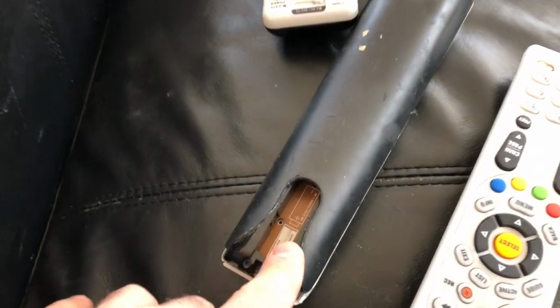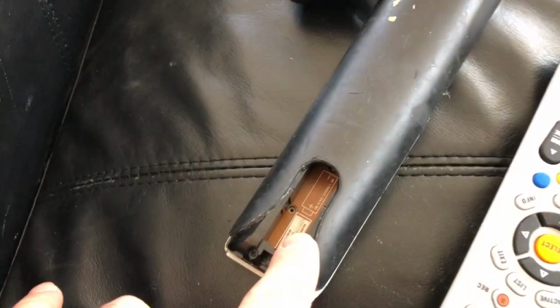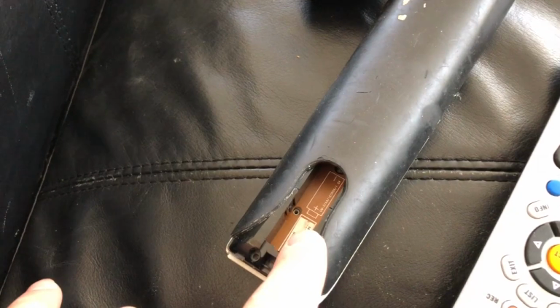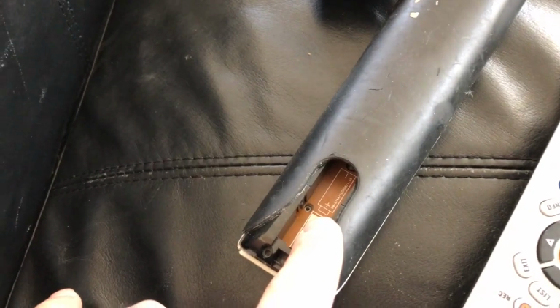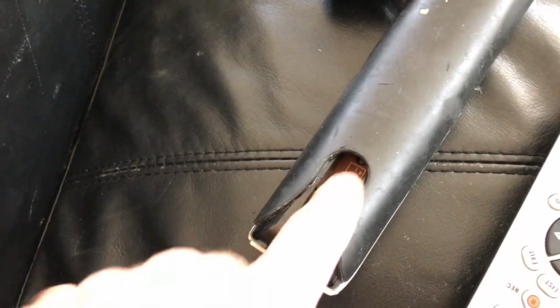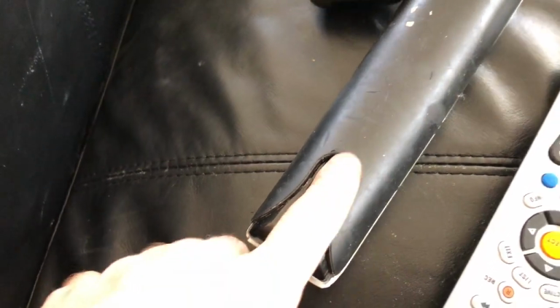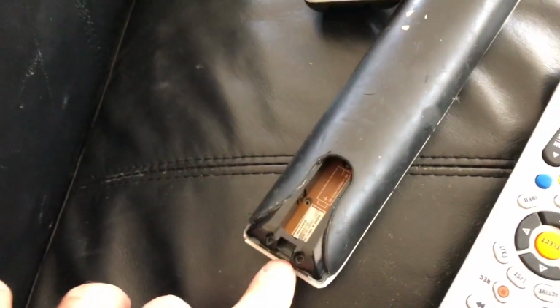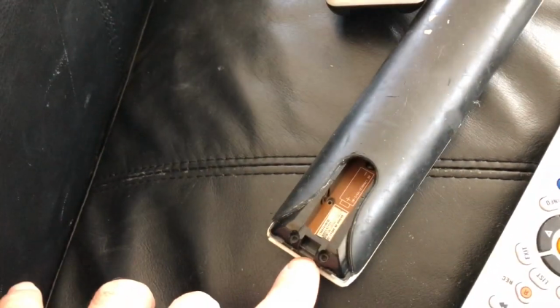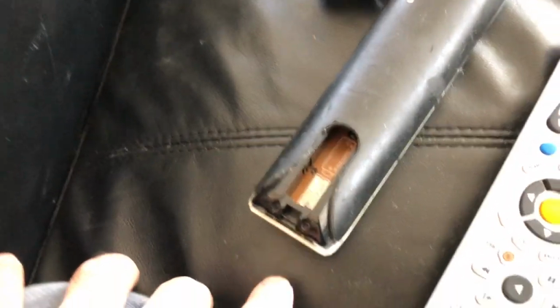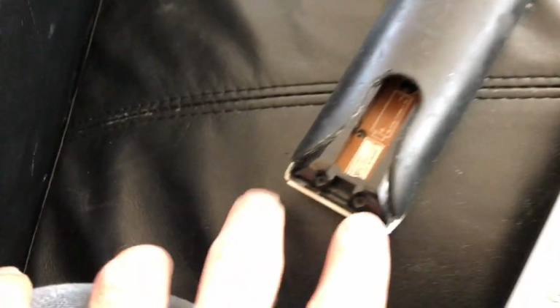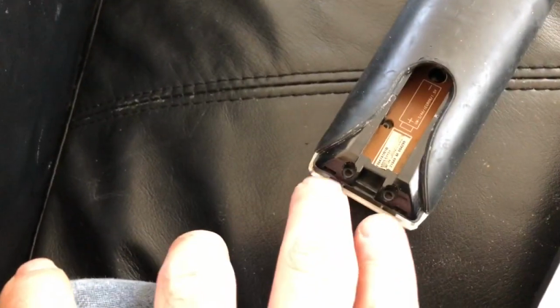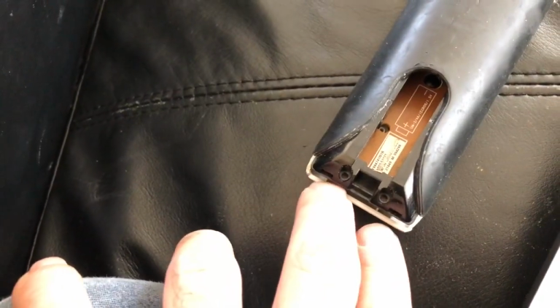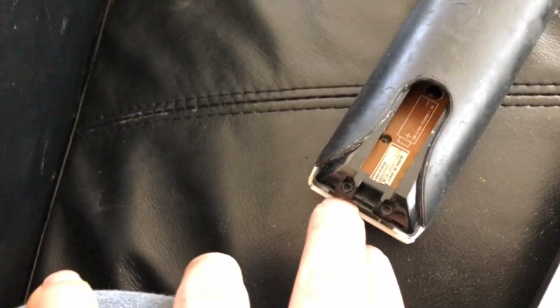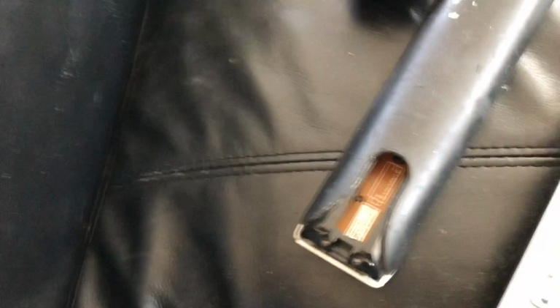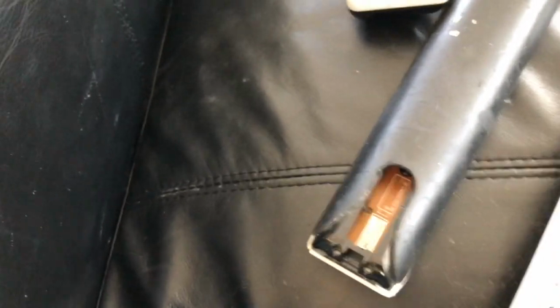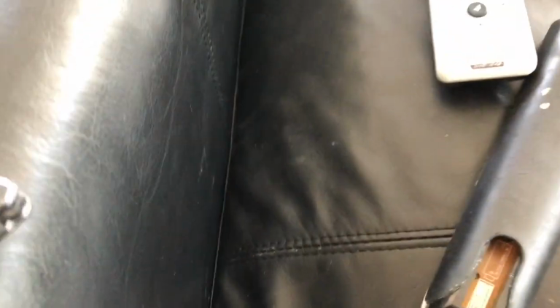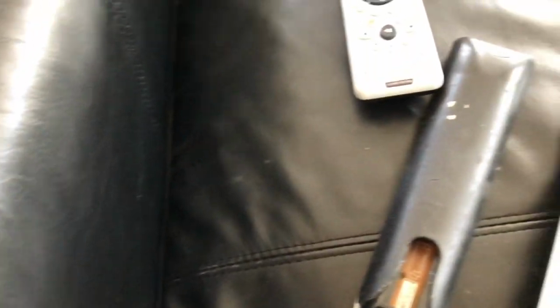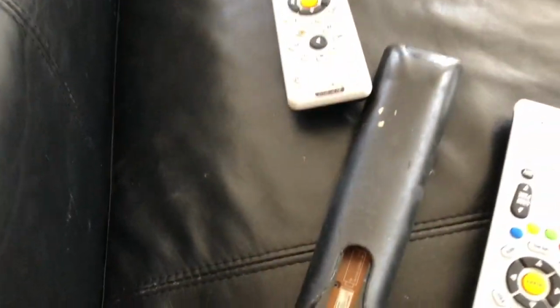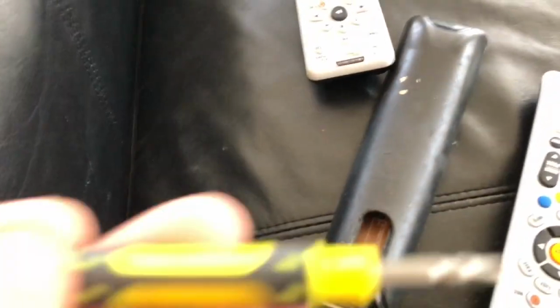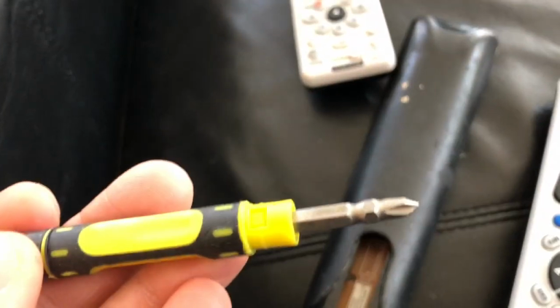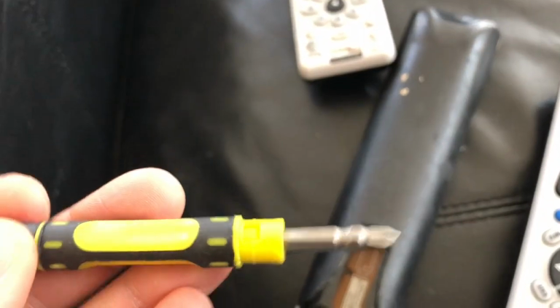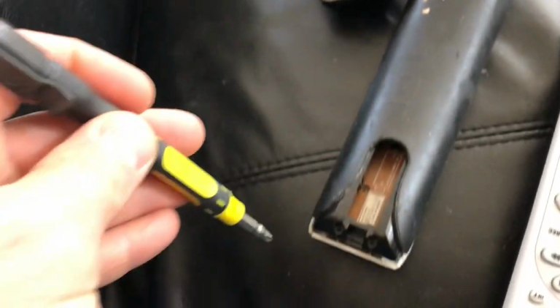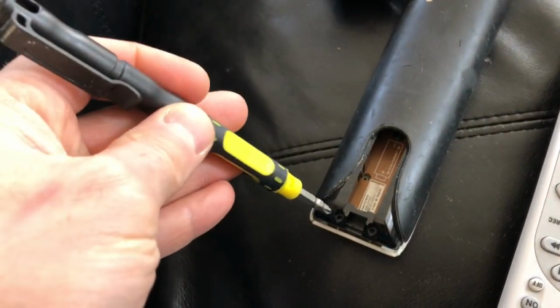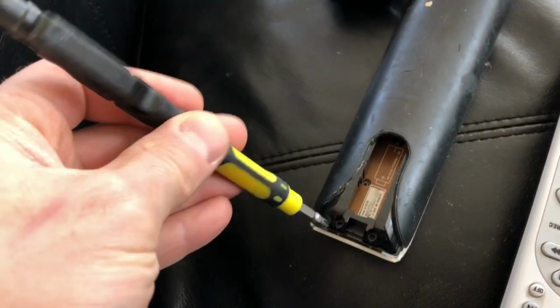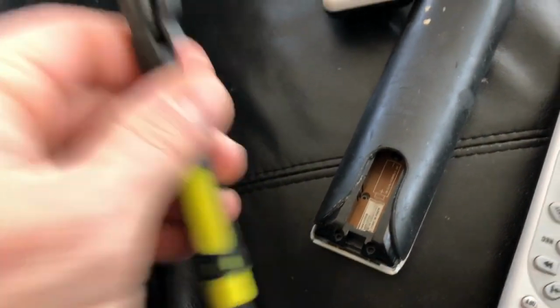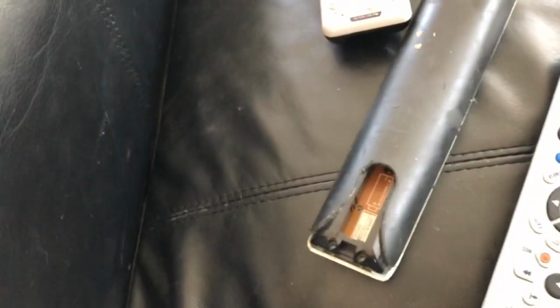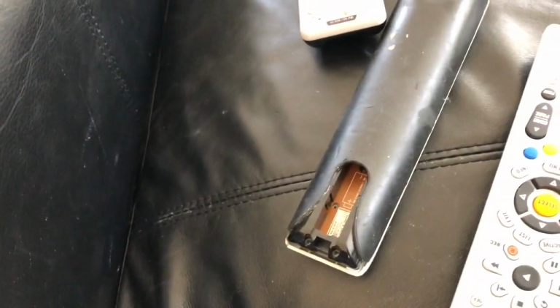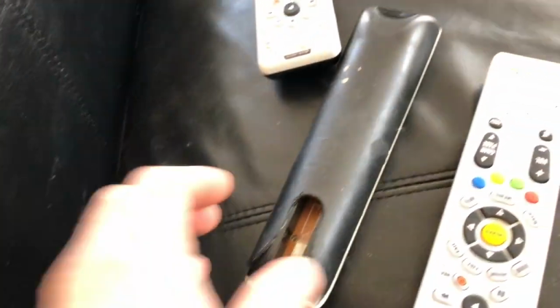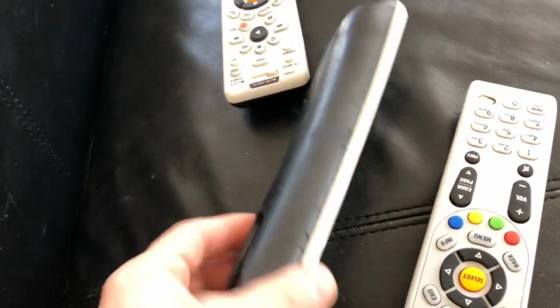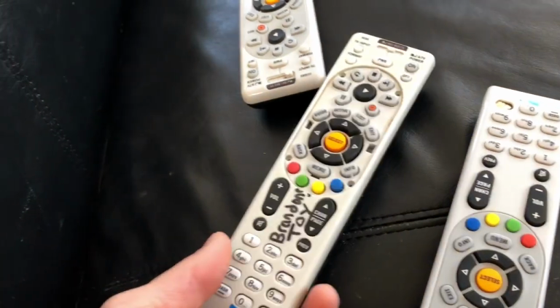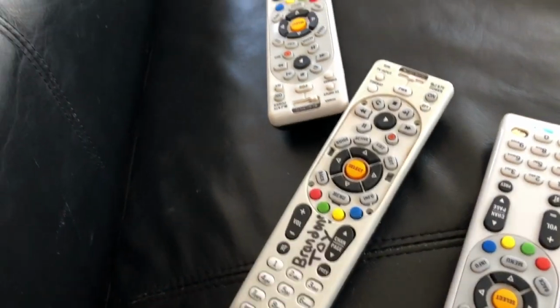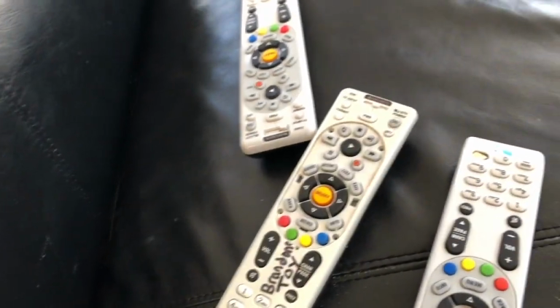First, flip the DirecTV remote over and slide the back cover off. You'll see two screws — use a small Phillips head screwdriver to remove them. I've already unscrewed mine. Then flip it back over.